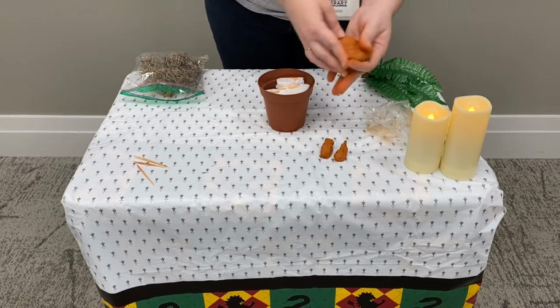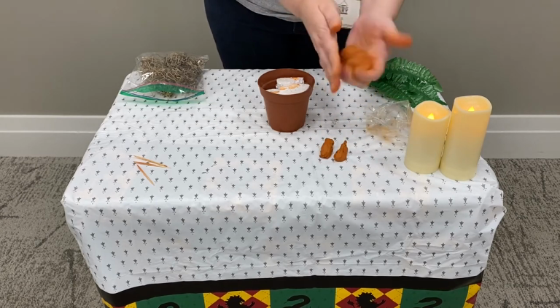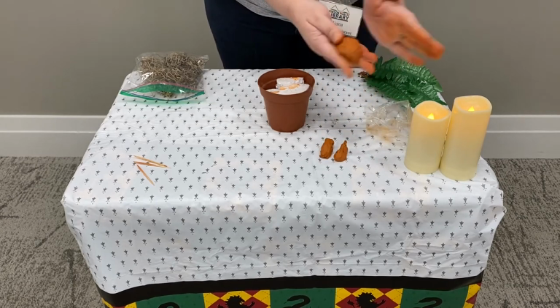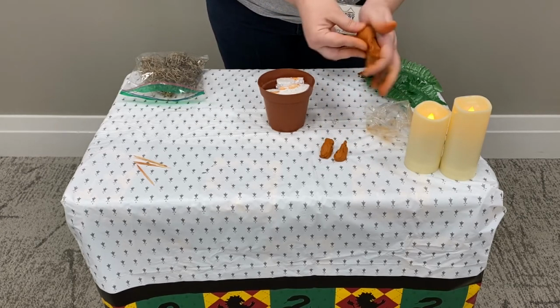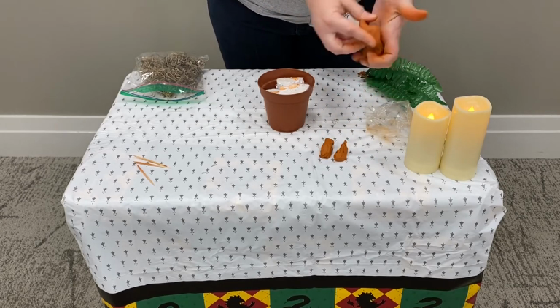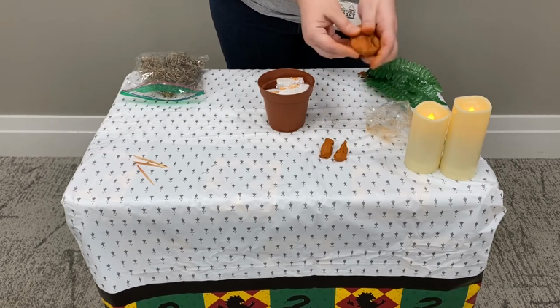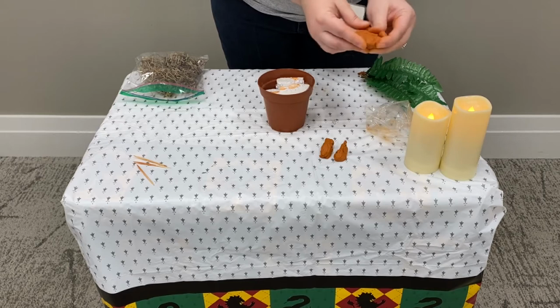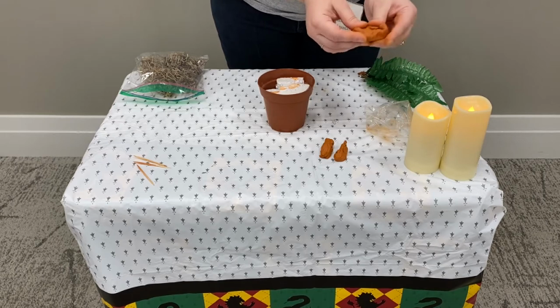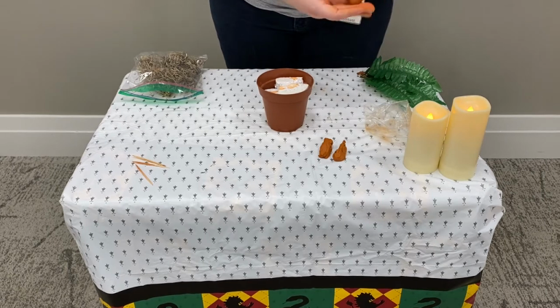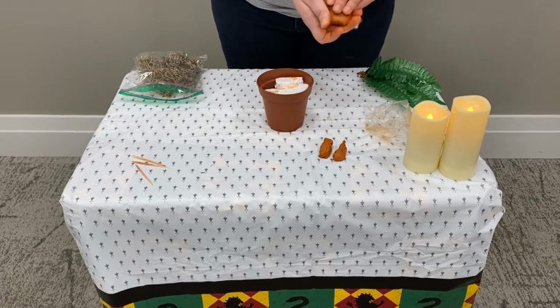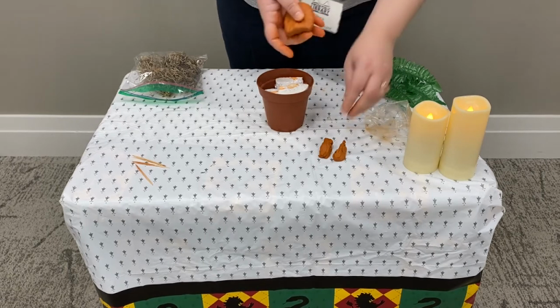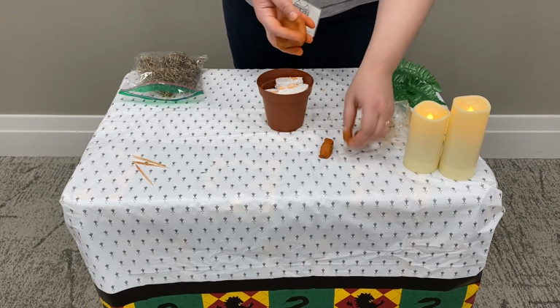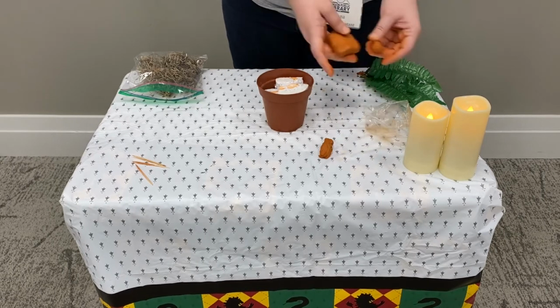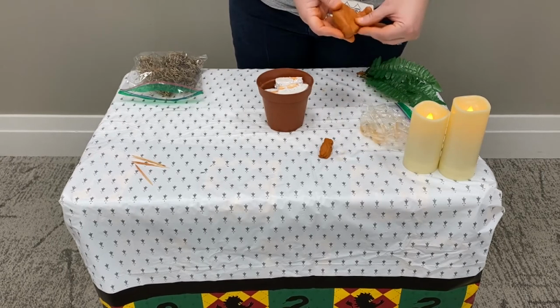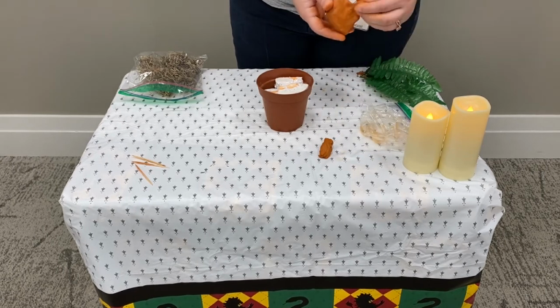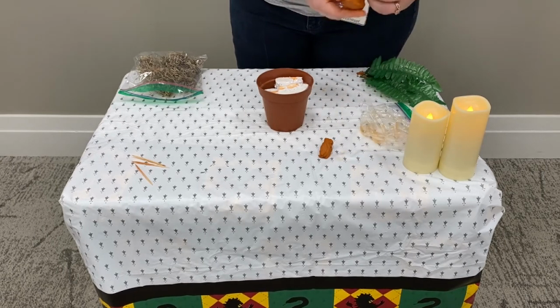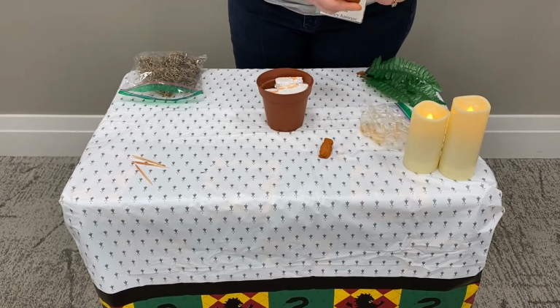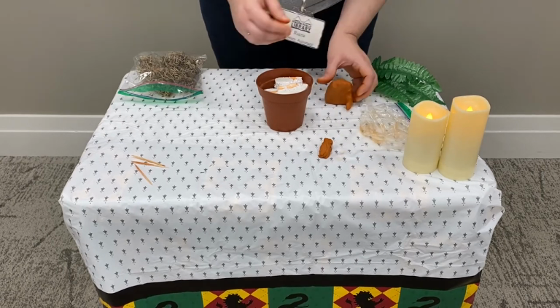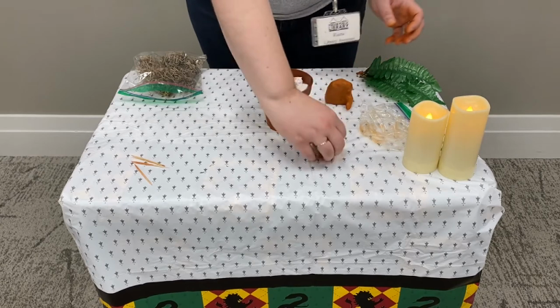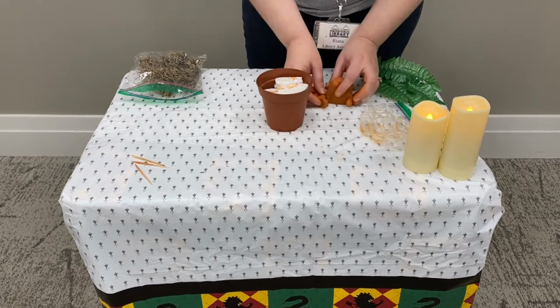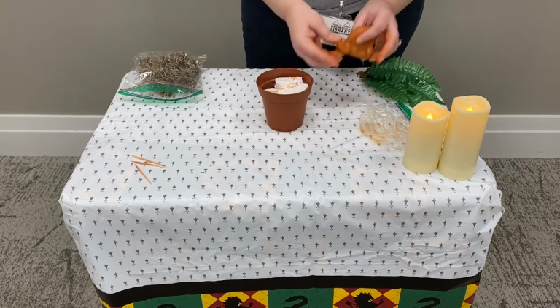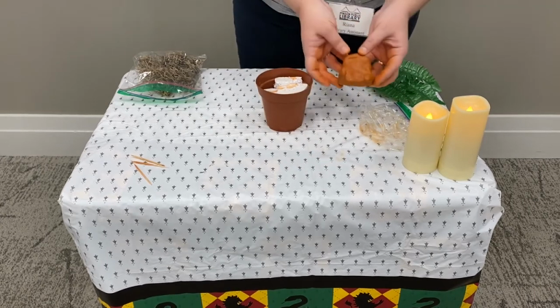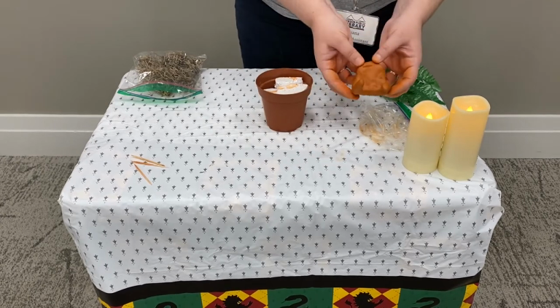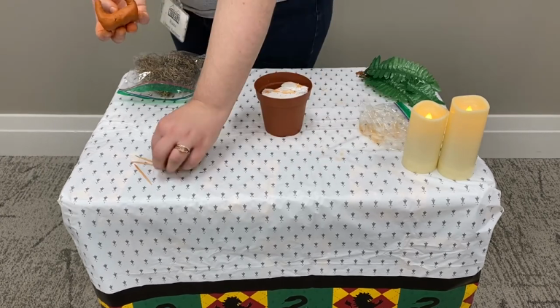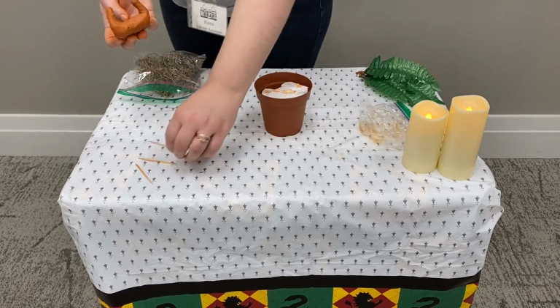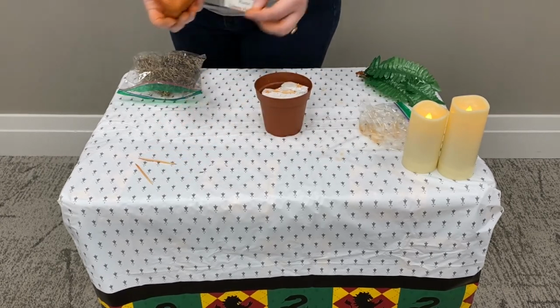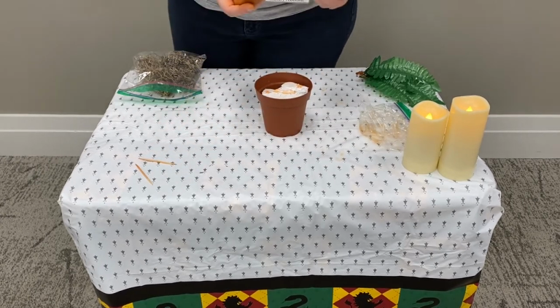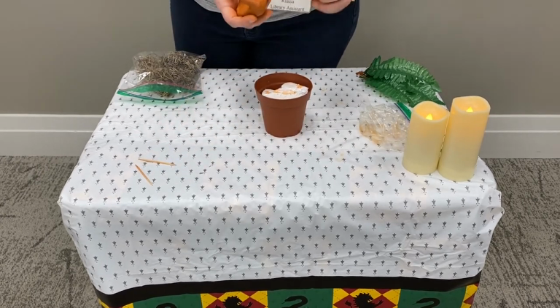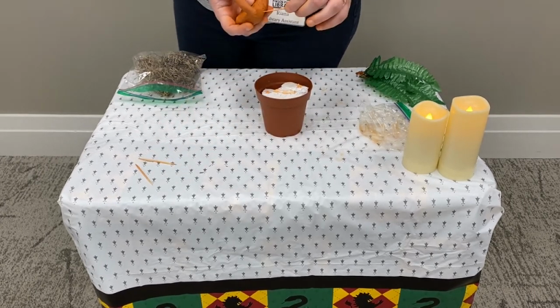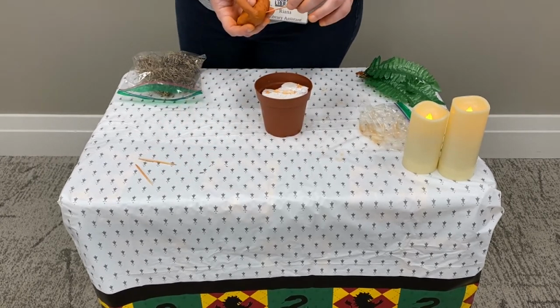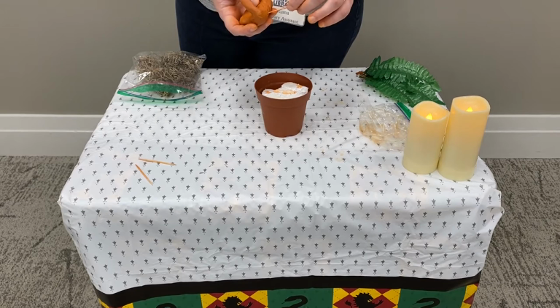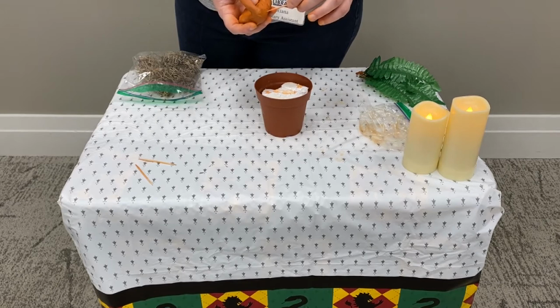Then we can go ahead and shape the head of the mandrake. Once you get the shape you want, we can start attaching the arms on either side, and then we can put the toothpicks in the bottom of the mandrake so that we can put it into our pot.